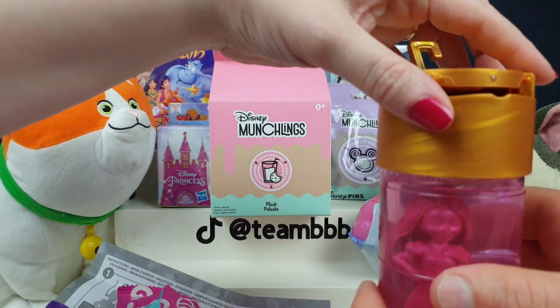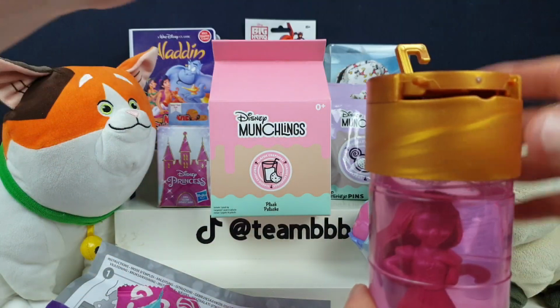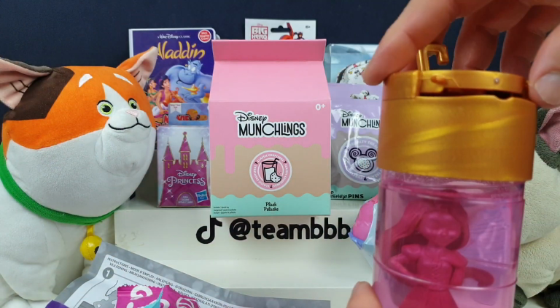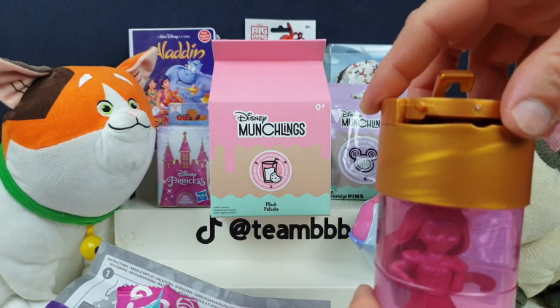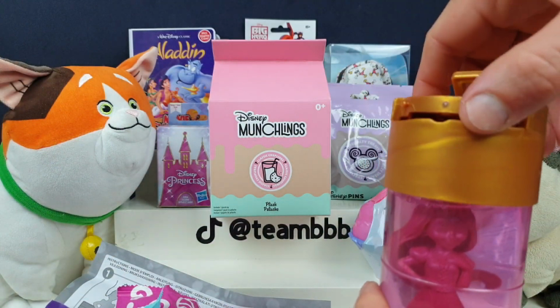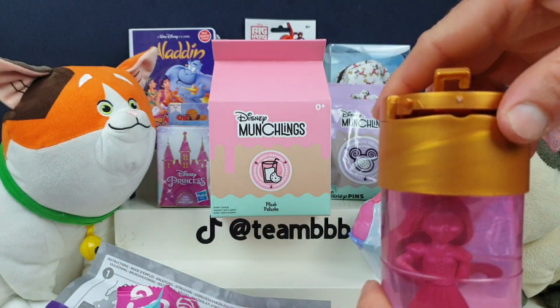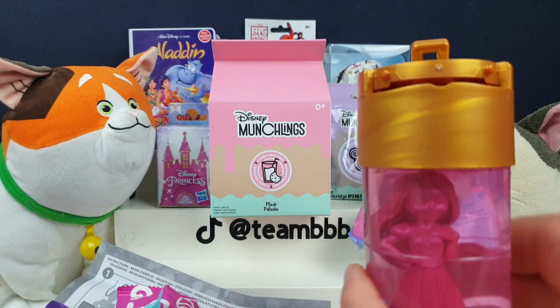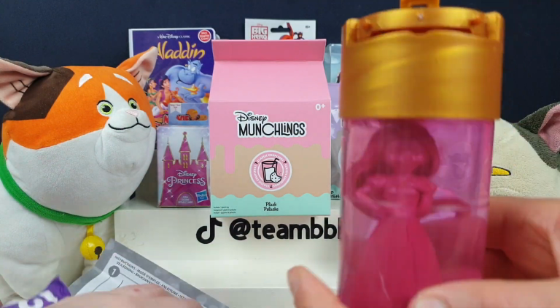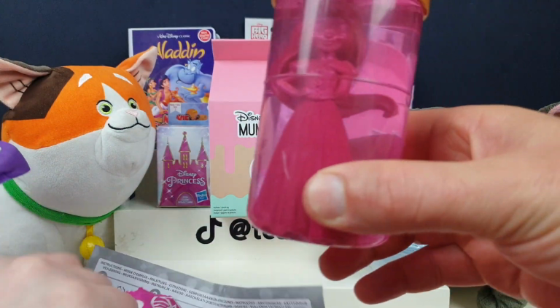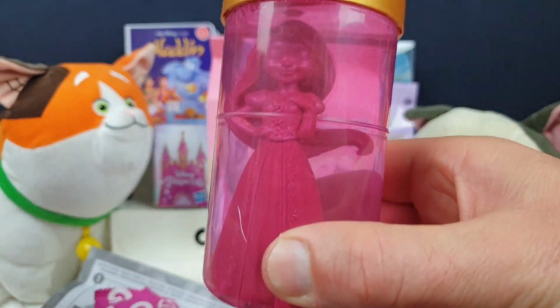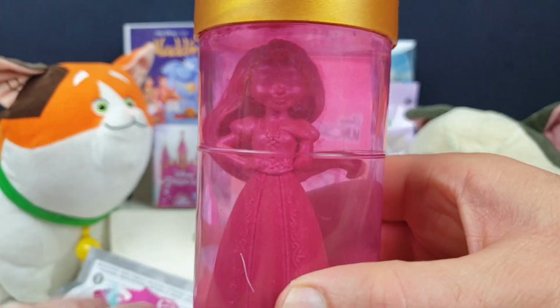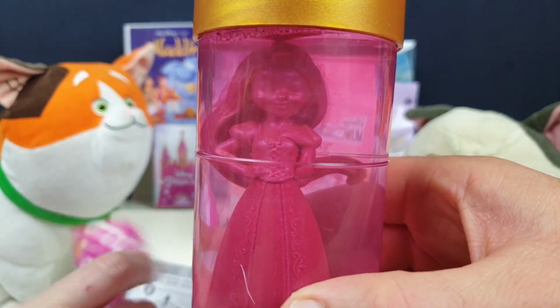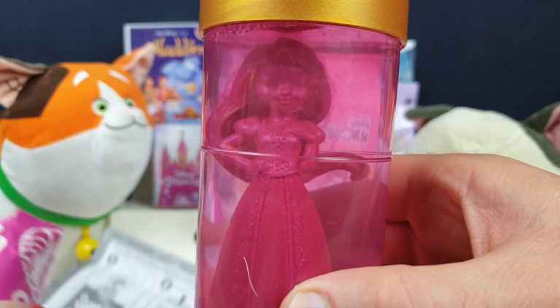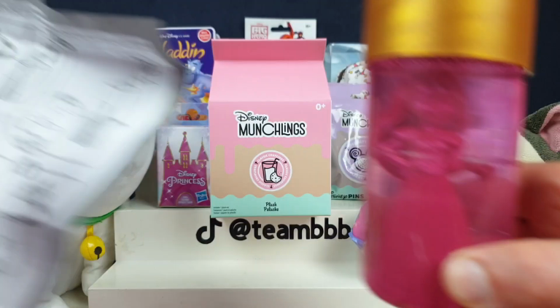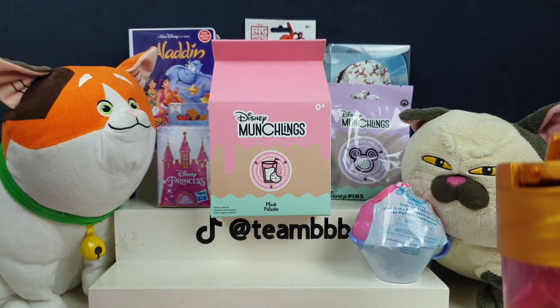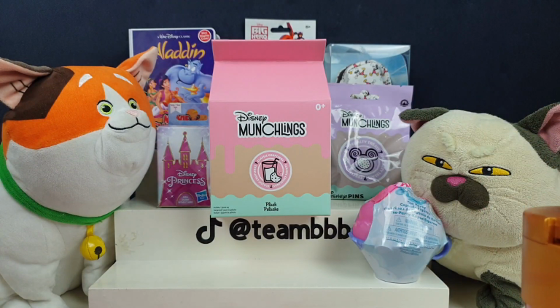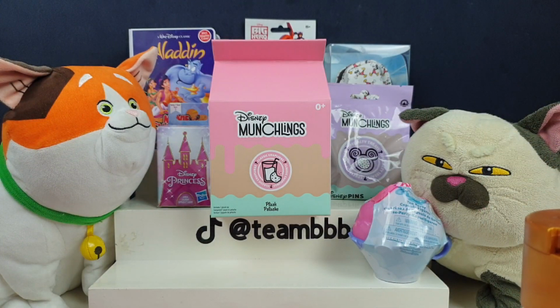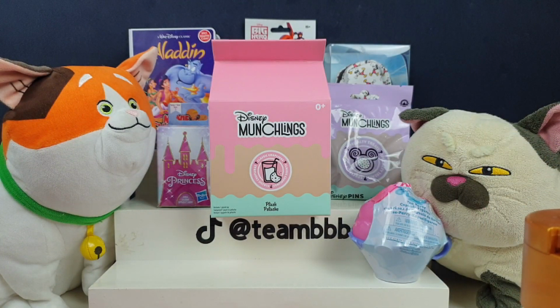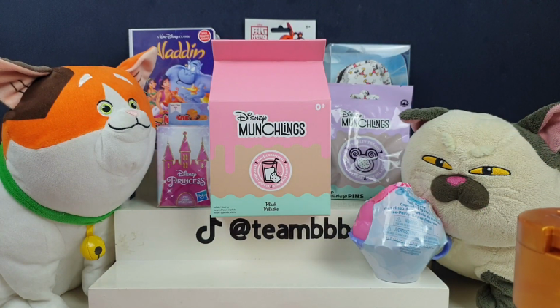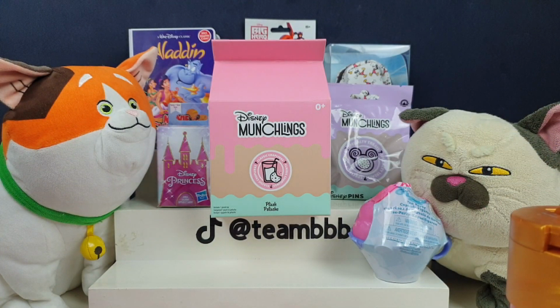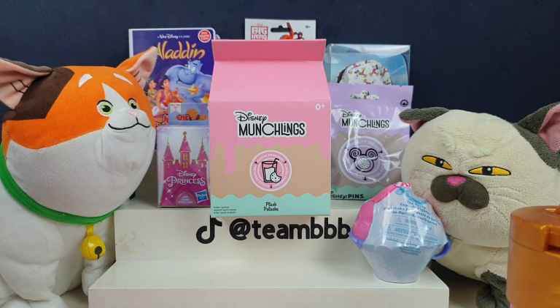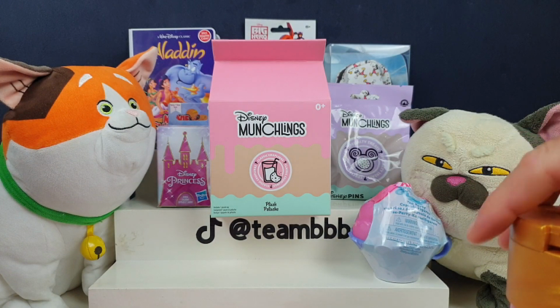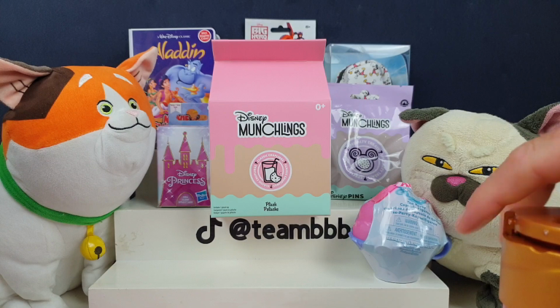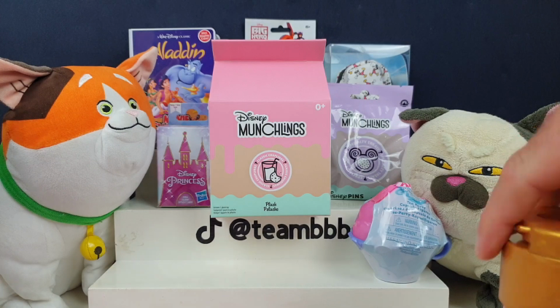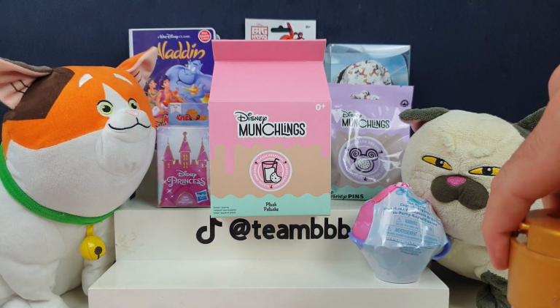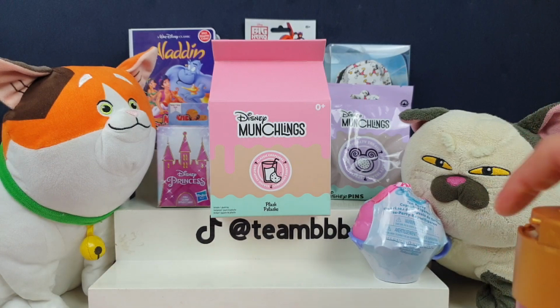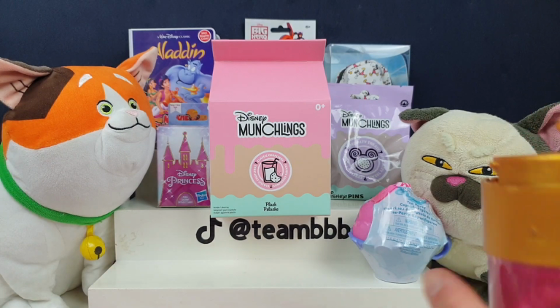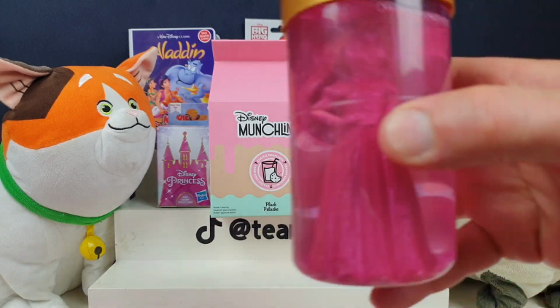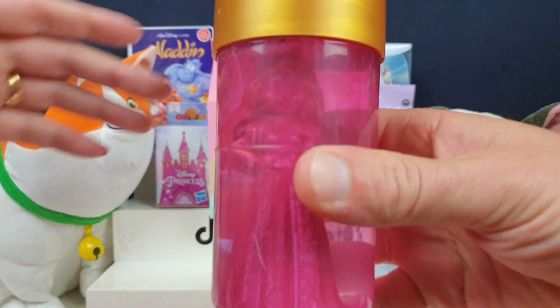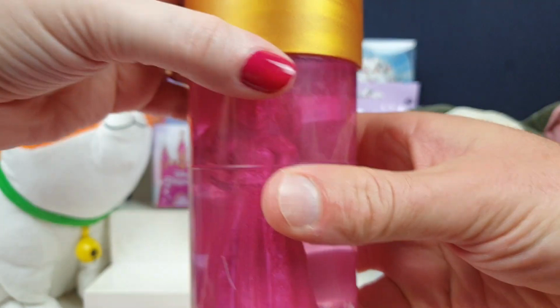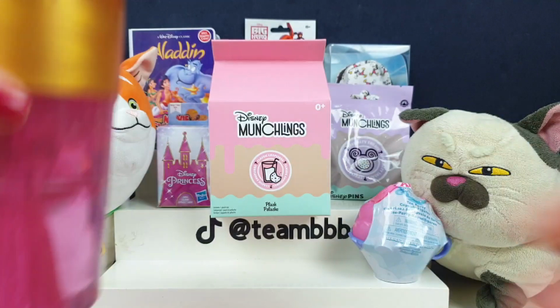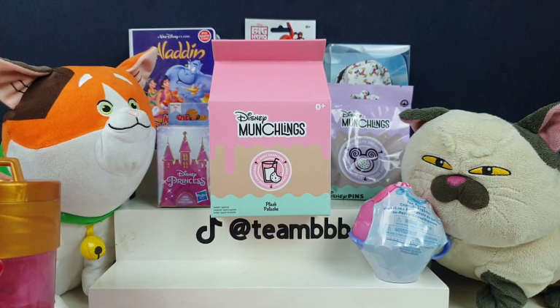We'll just plonk the lid on top just in case she bobs about. Then you've got all these other bits in here. You're supposed to shake it for 45 seconds and then she's ready, but we'll just leave her to marinate. So we've got these little blind bags that come with her.